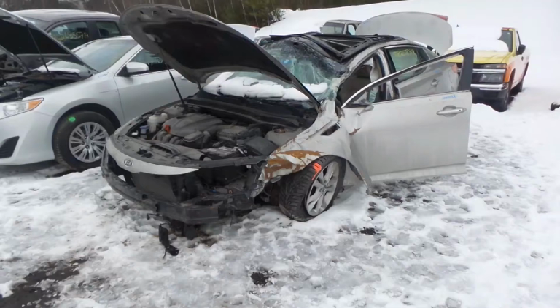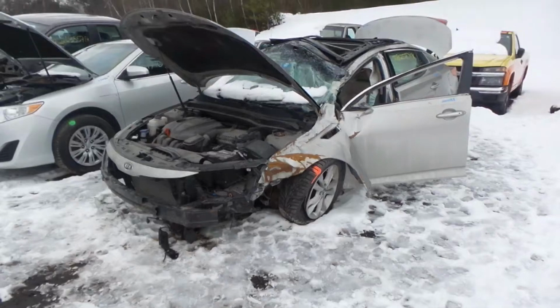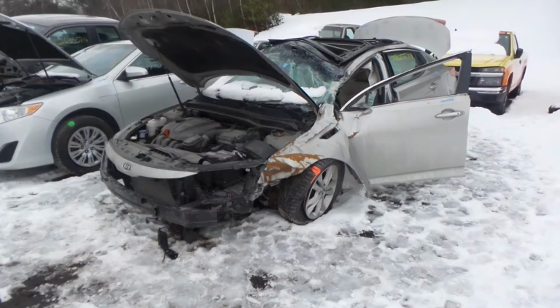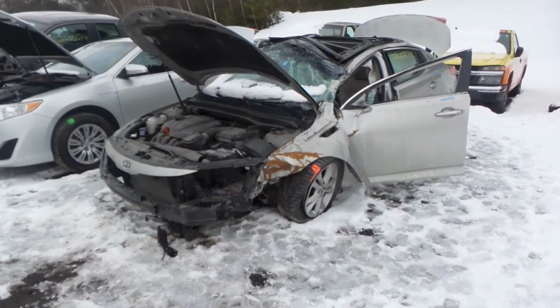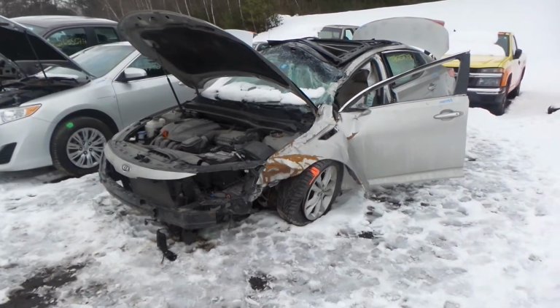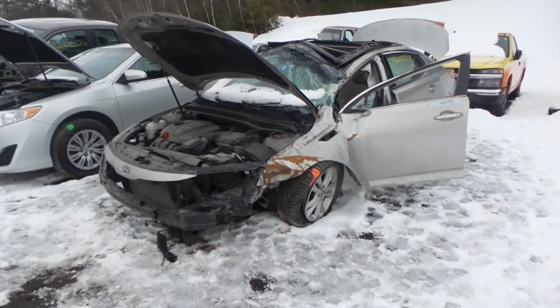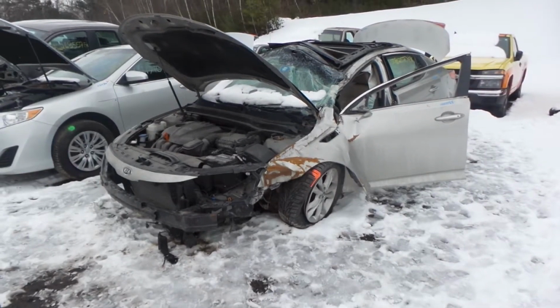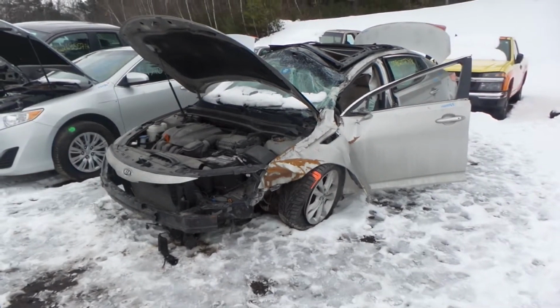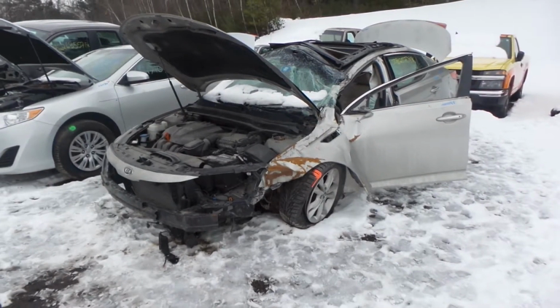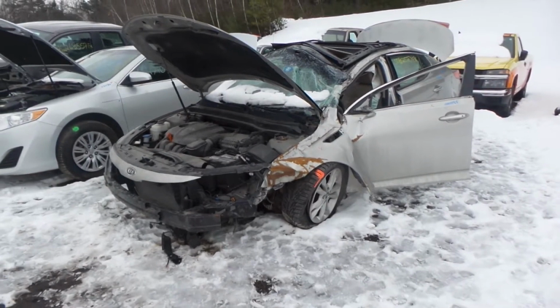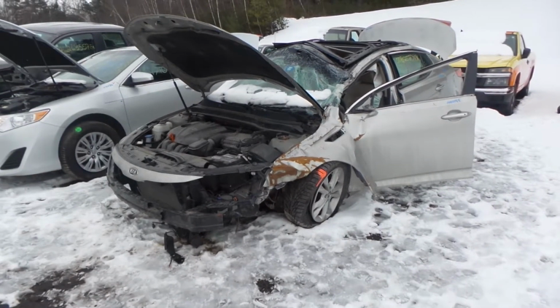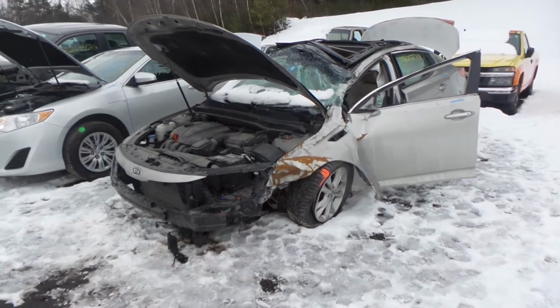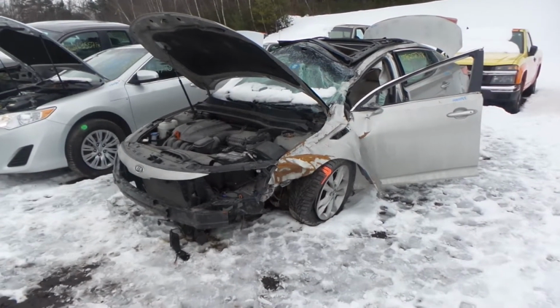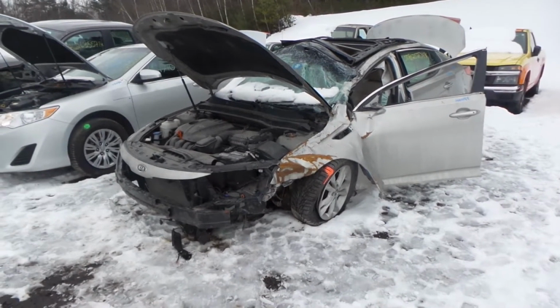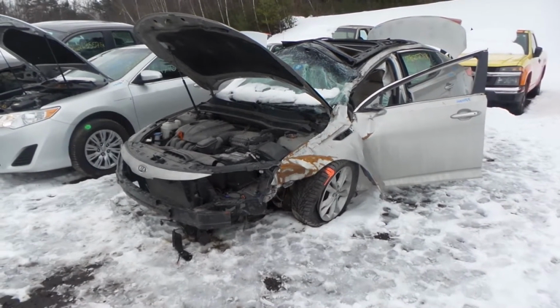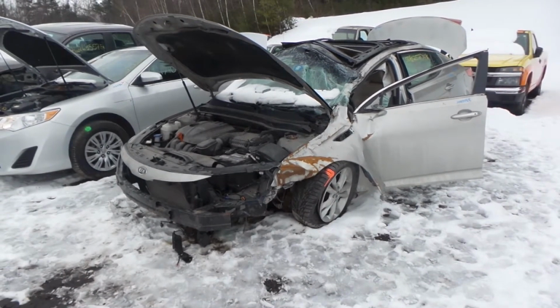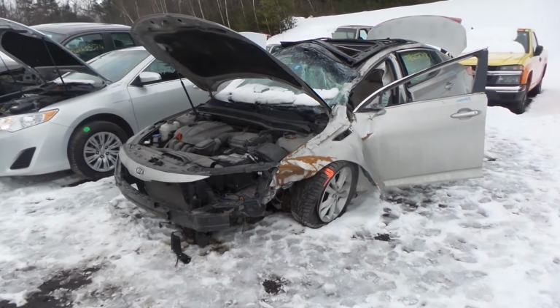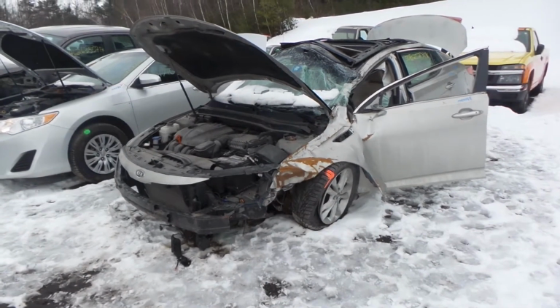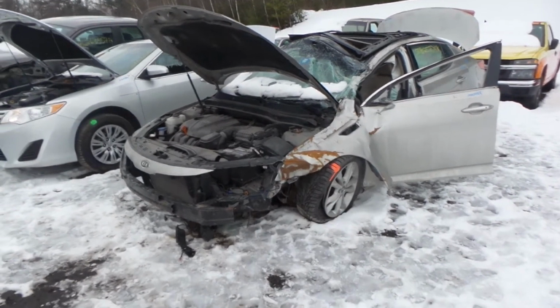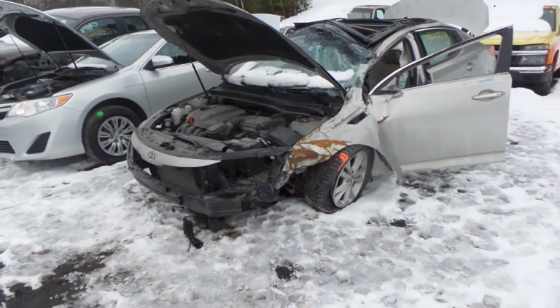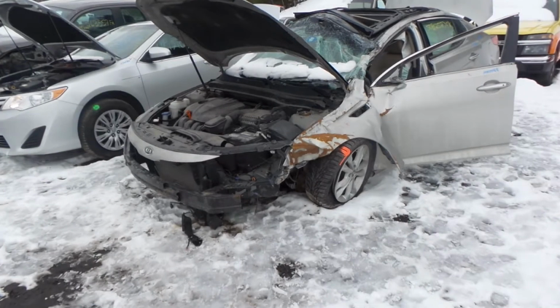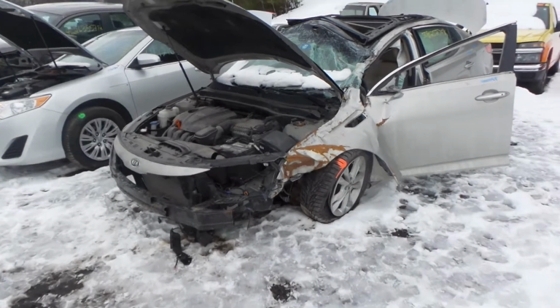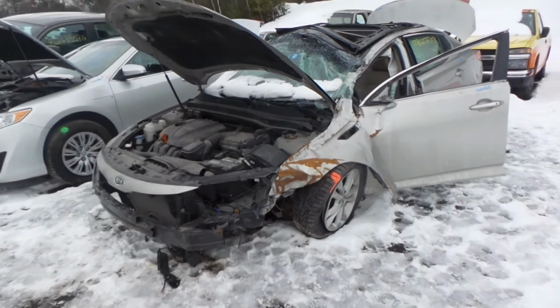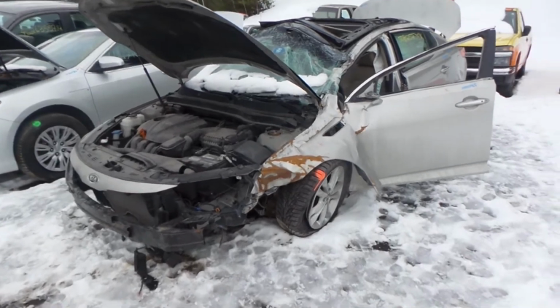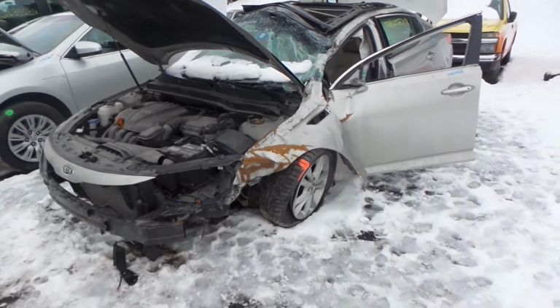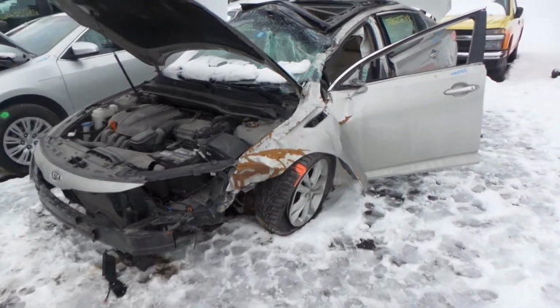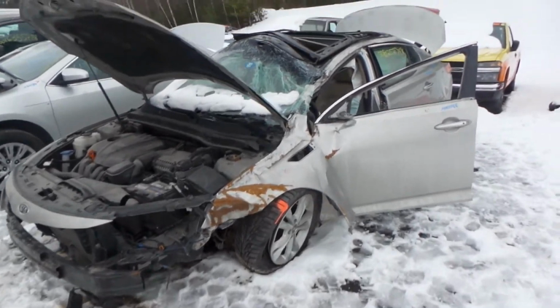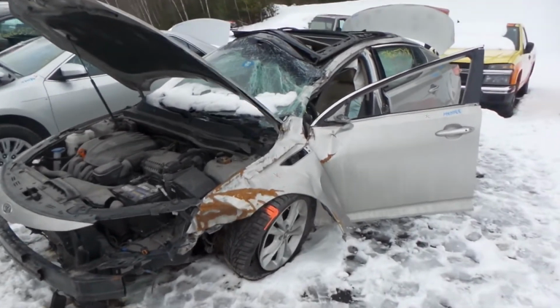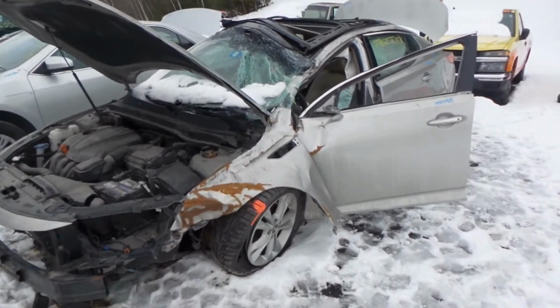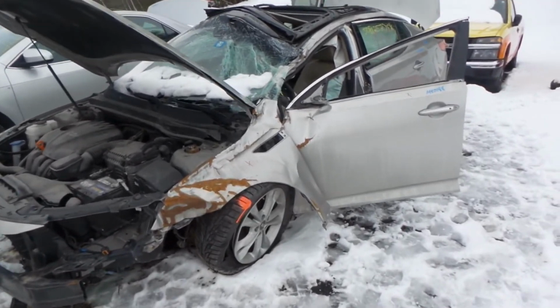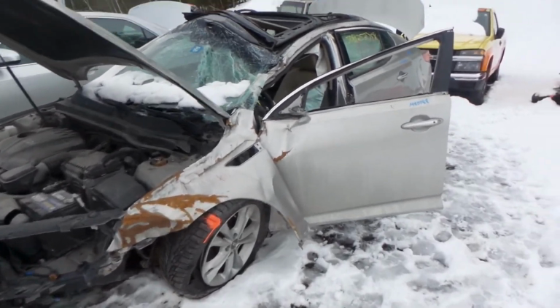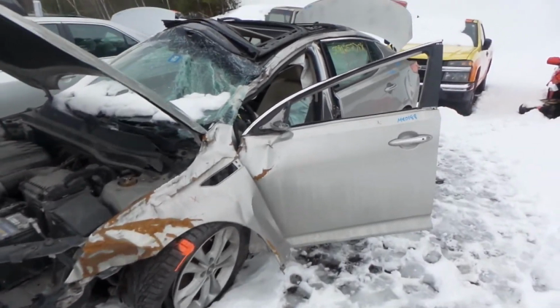Hi, this is Alex with New England Auto and Trek Recyclers, and today we are parting out a 2012 Kia Optima, stock number M80188.